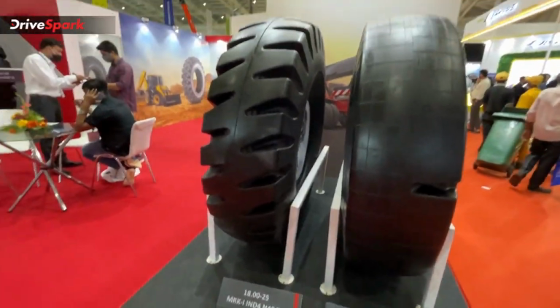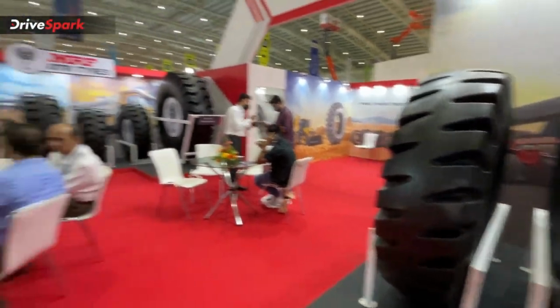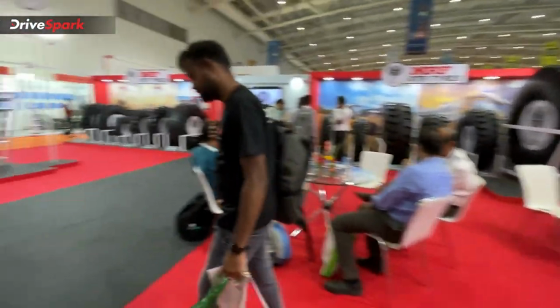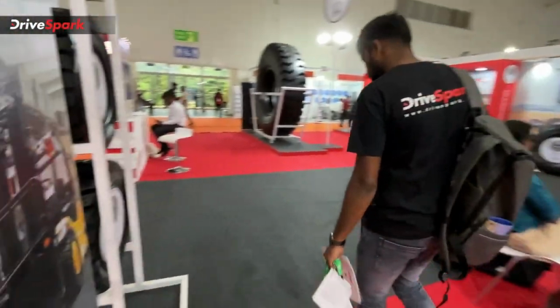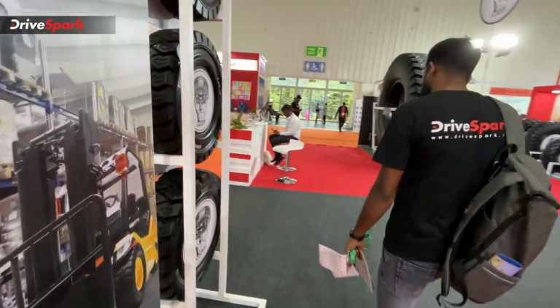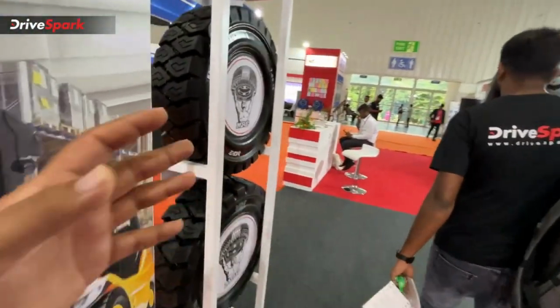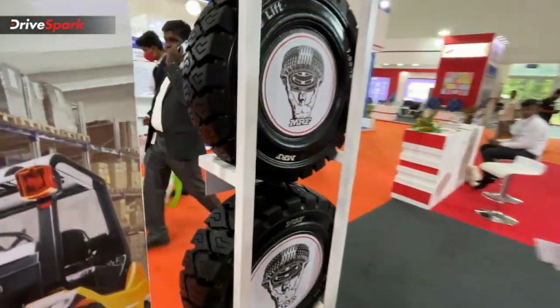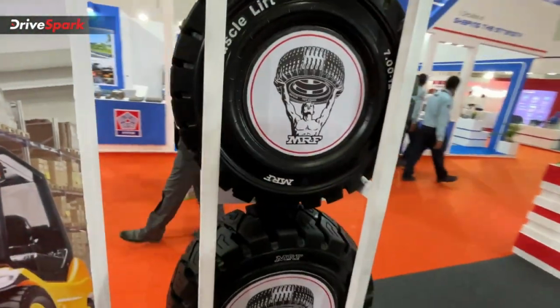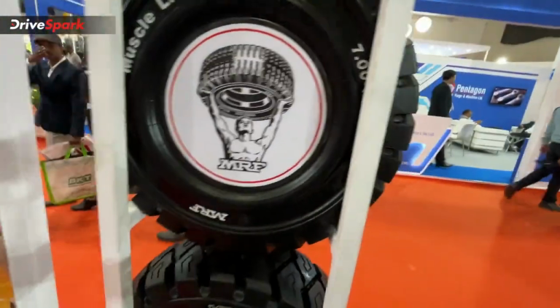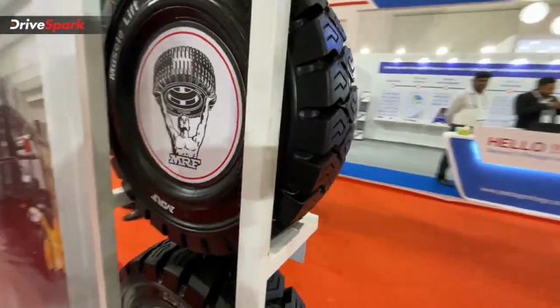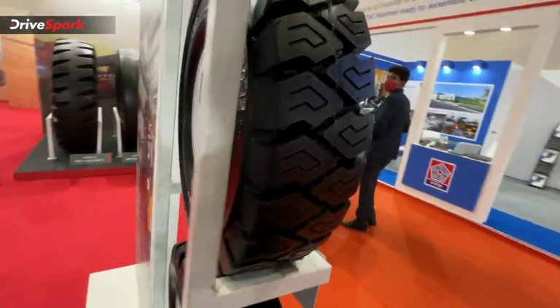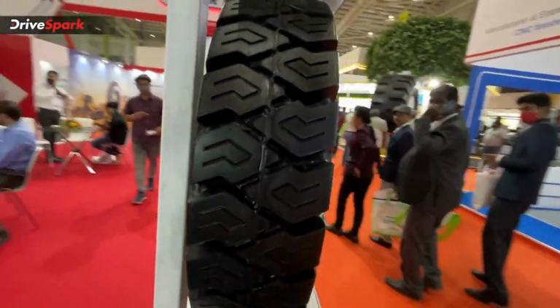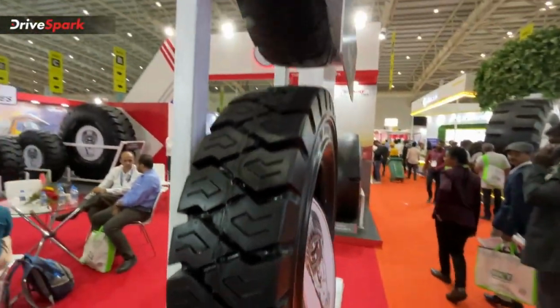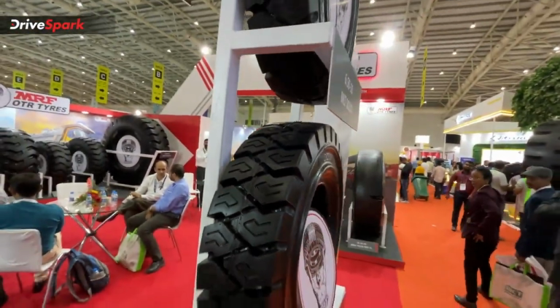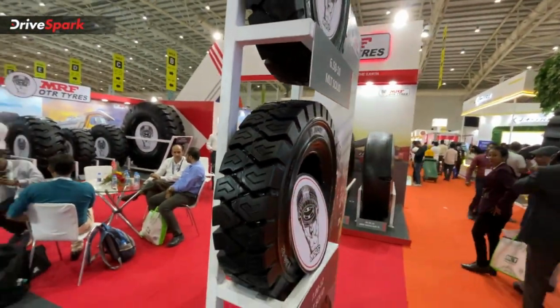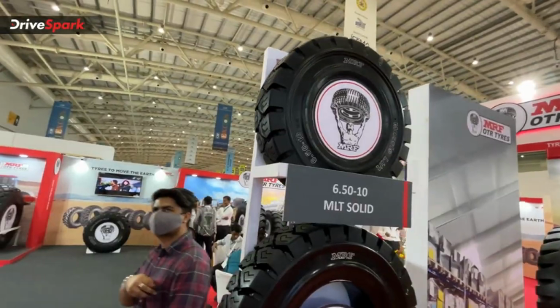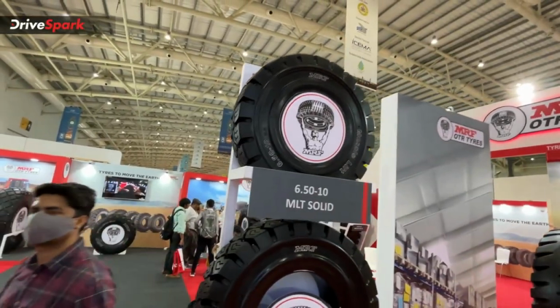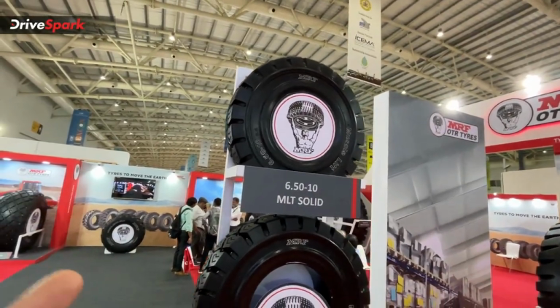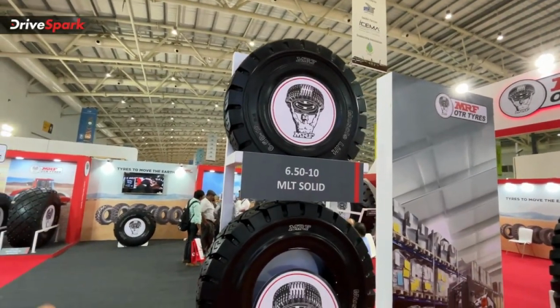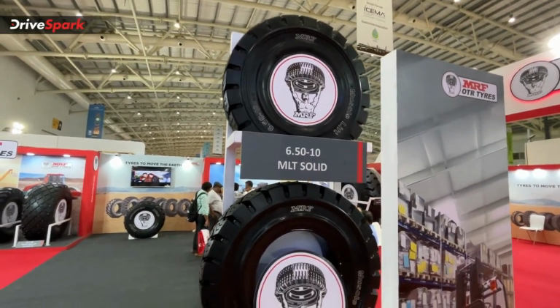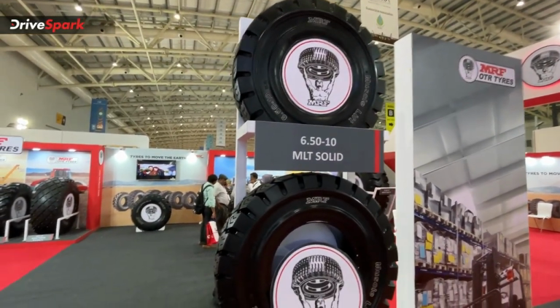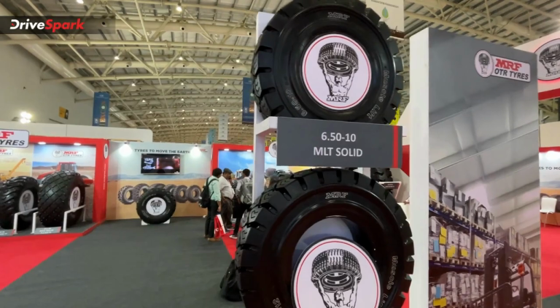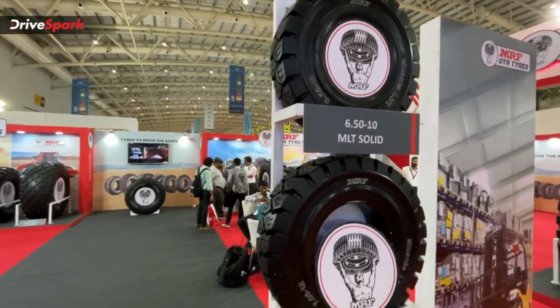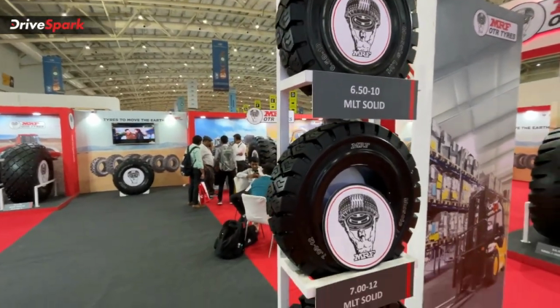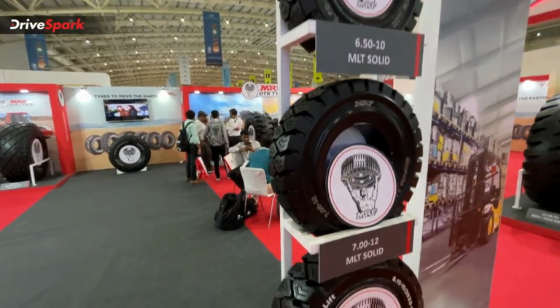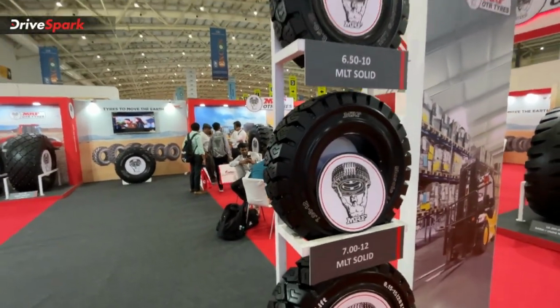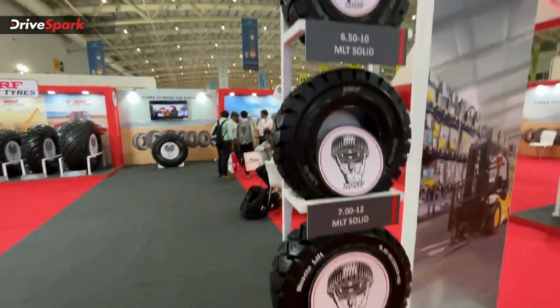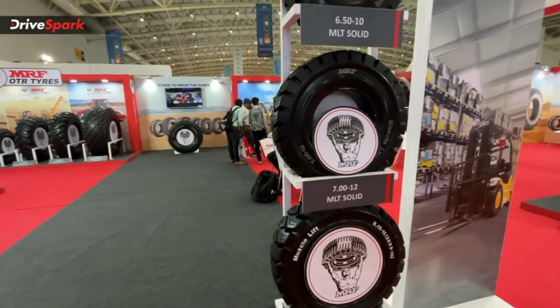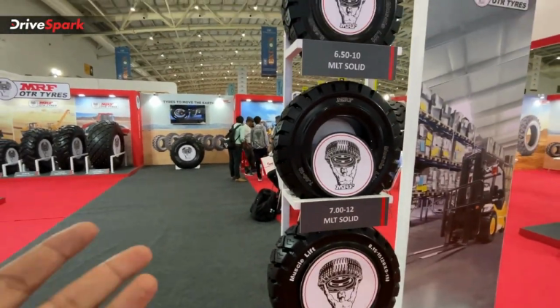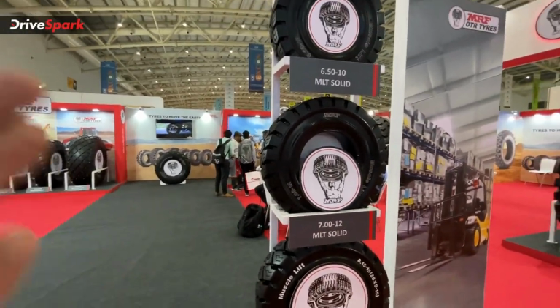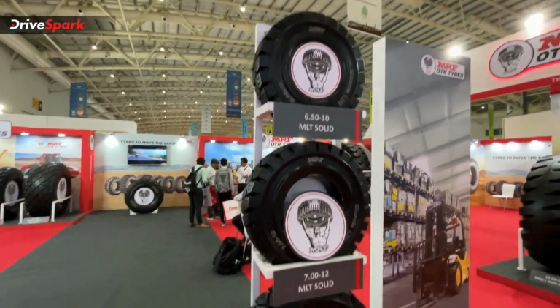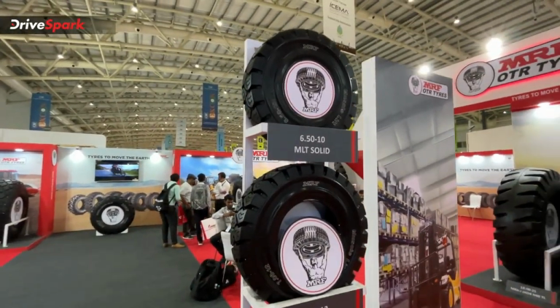This is the tires grid display. You can see smaller applications here on the tires grid. On the other side you can see regular four-wheelers, but these are nylon tires designed for rough and tough use.